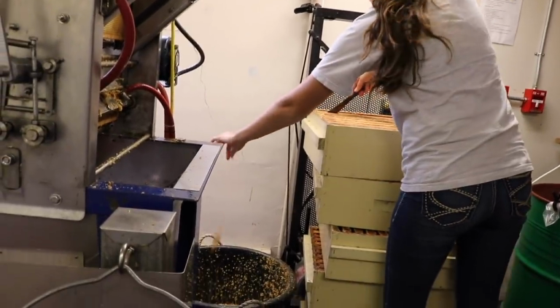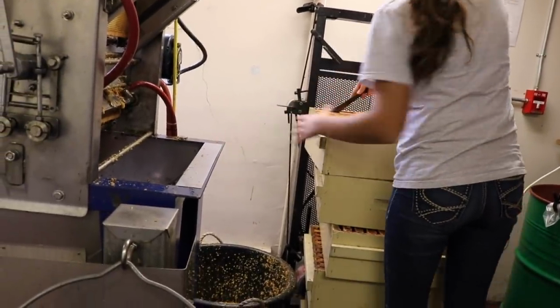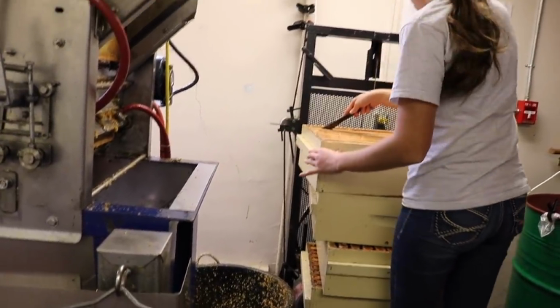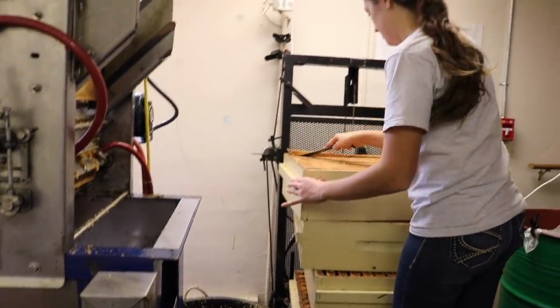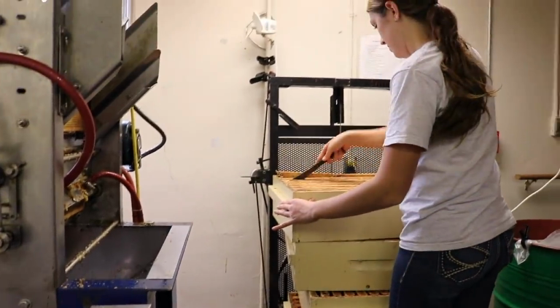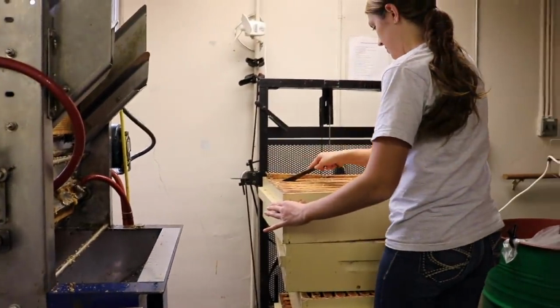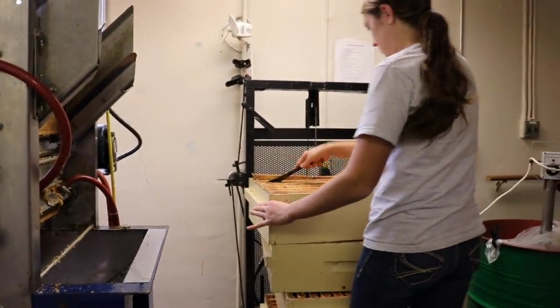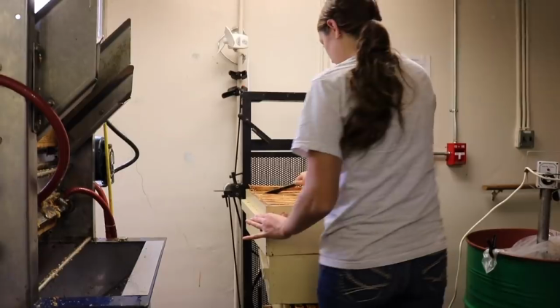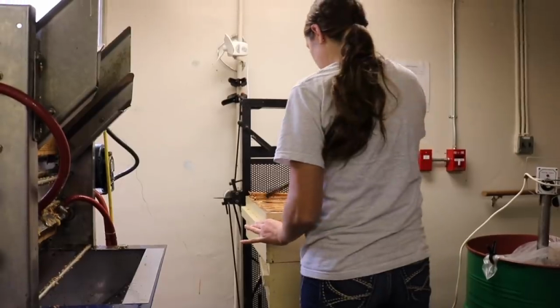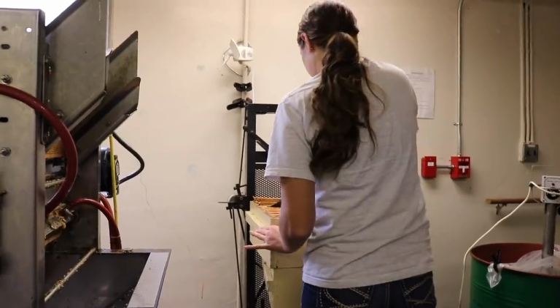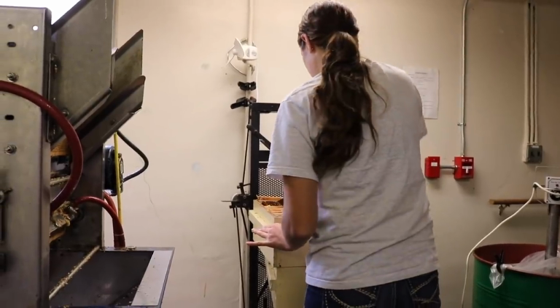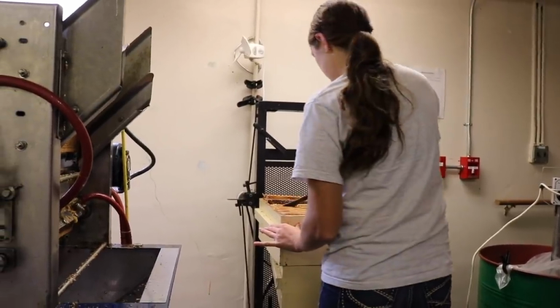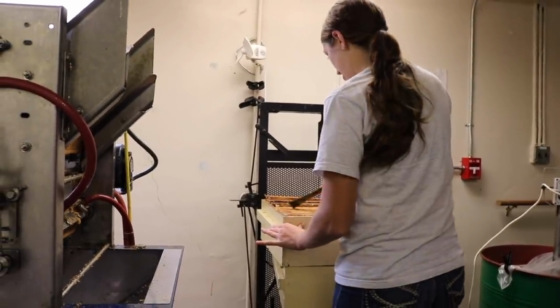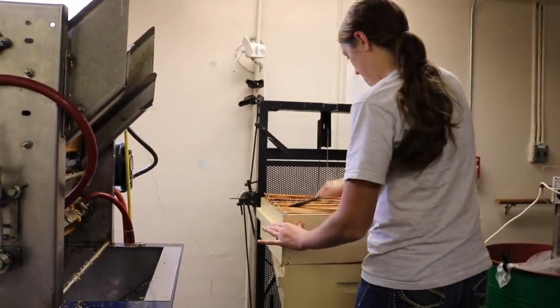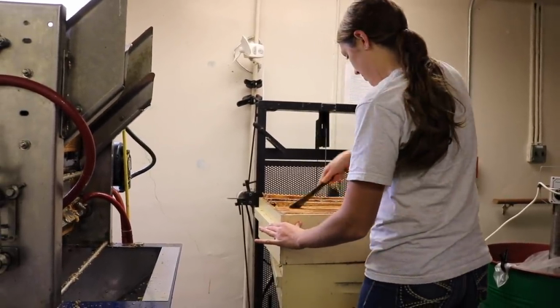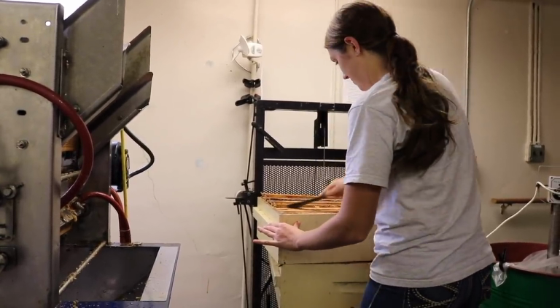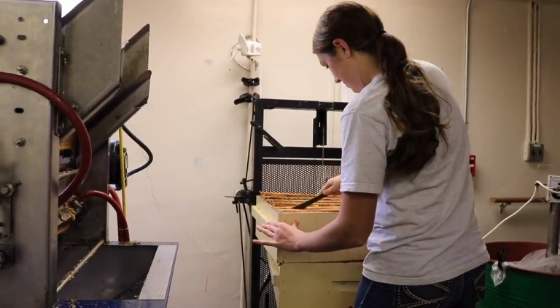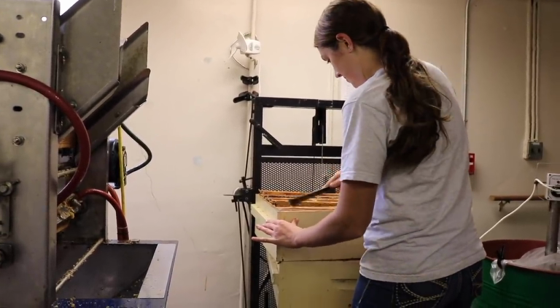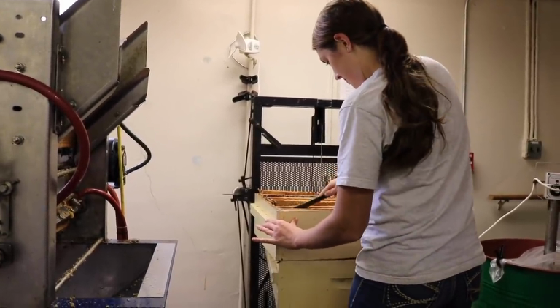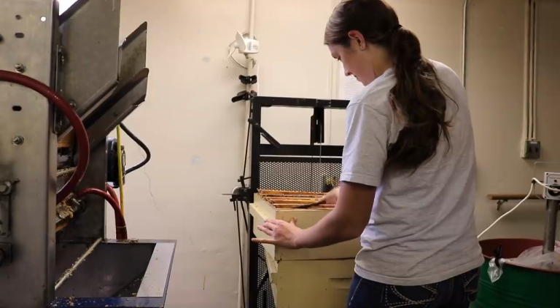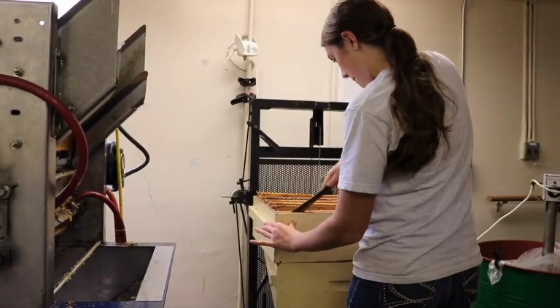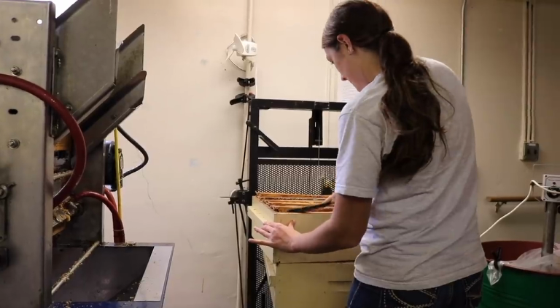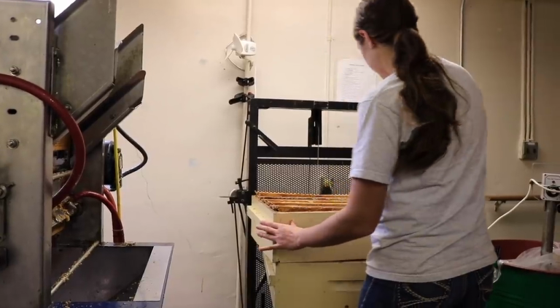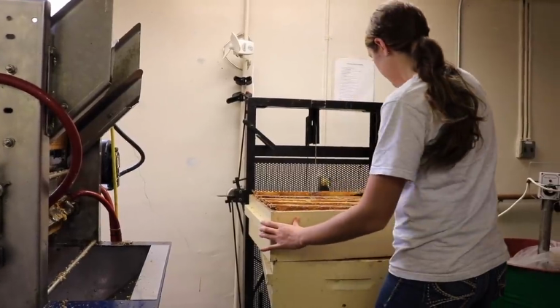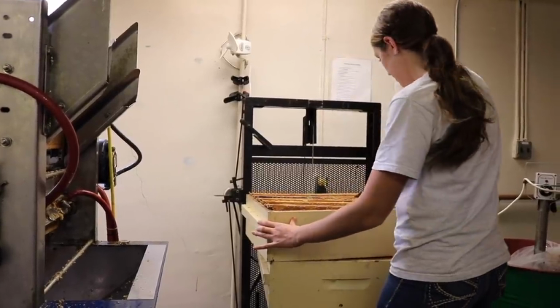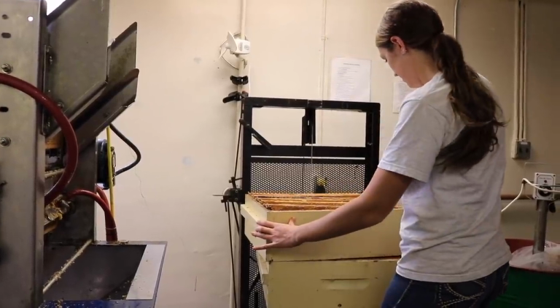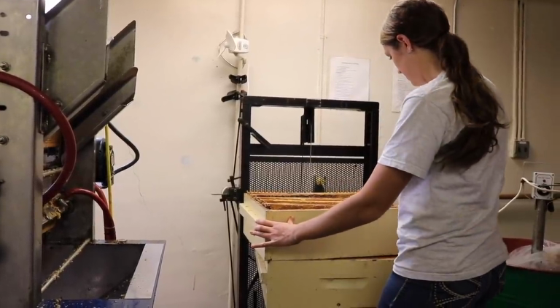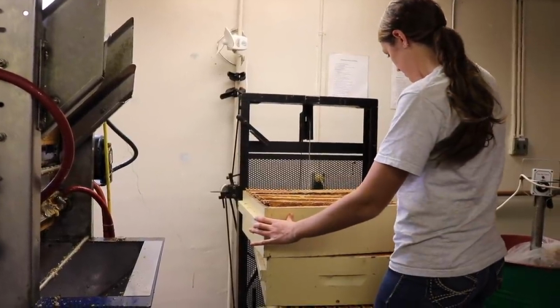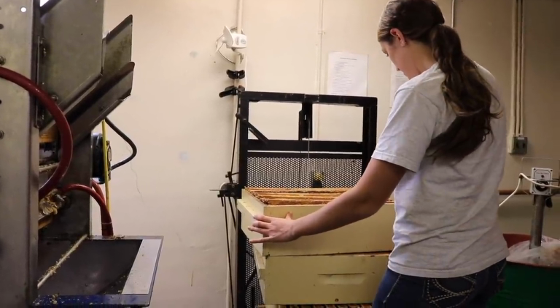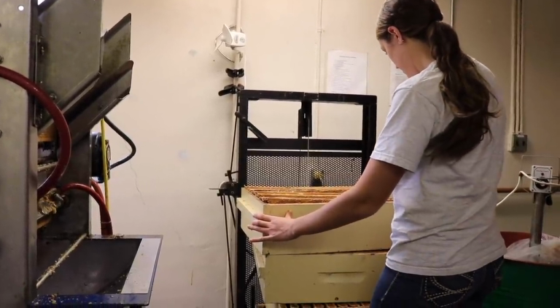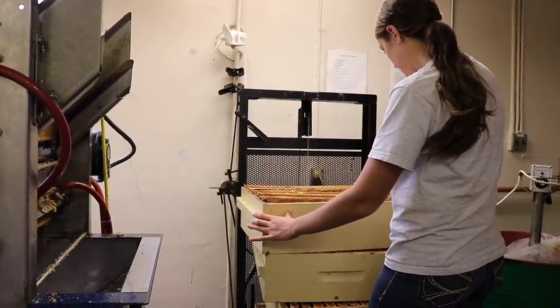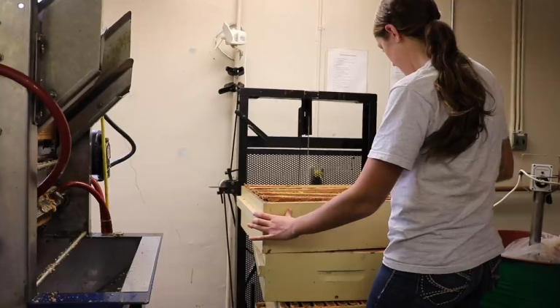Once she's done that, she loosens up every frame on both sides. There's a lot of honey in these boxes and they're really stuck down, so you don't want to be pulling them out by hand. She loosens off both ends and then they're all free and easy to move.